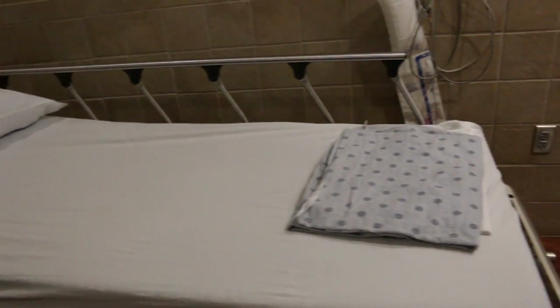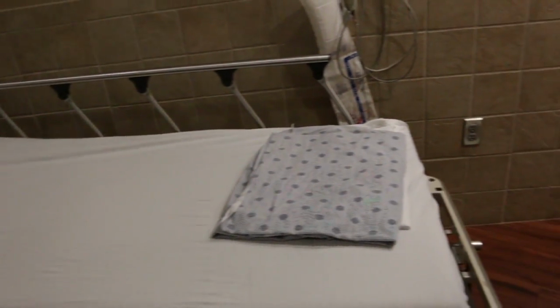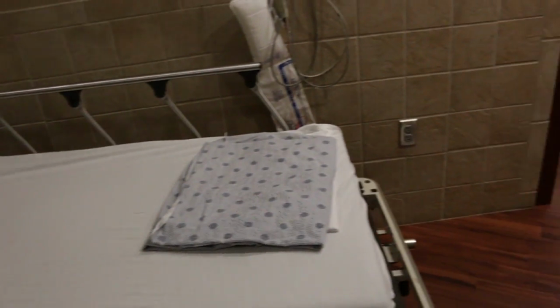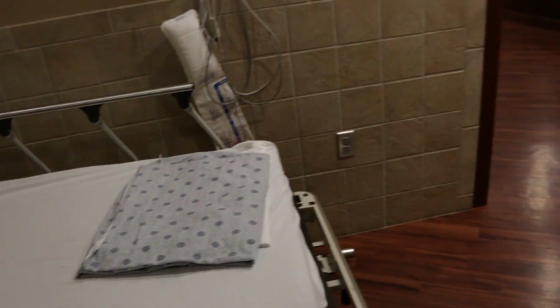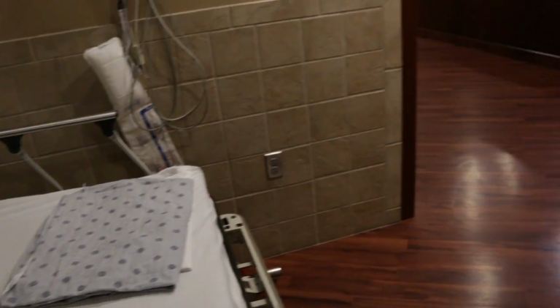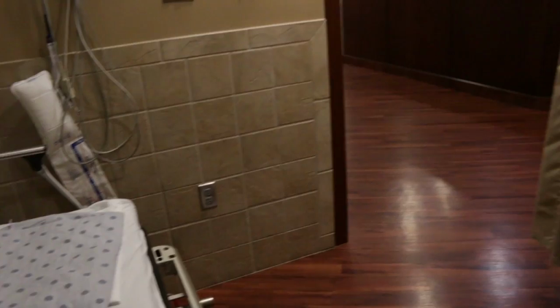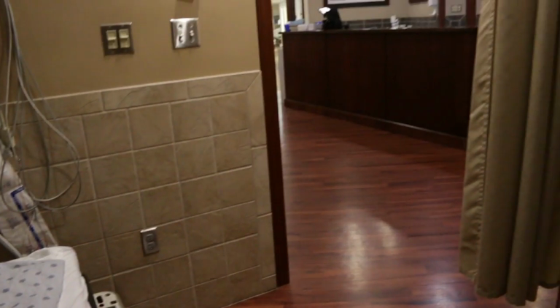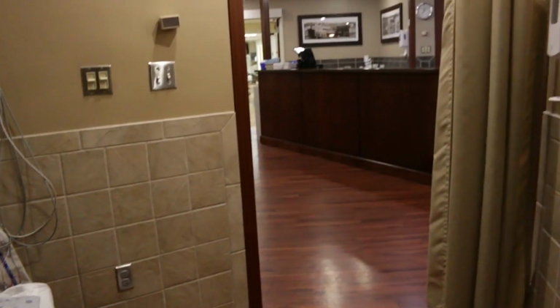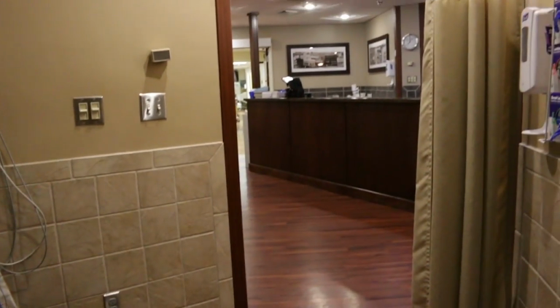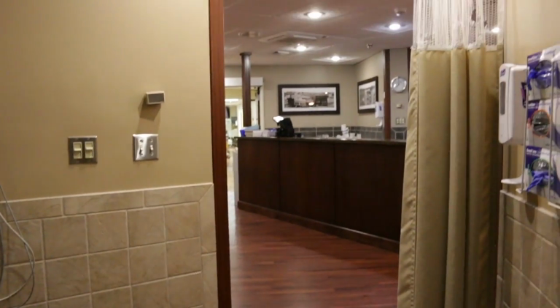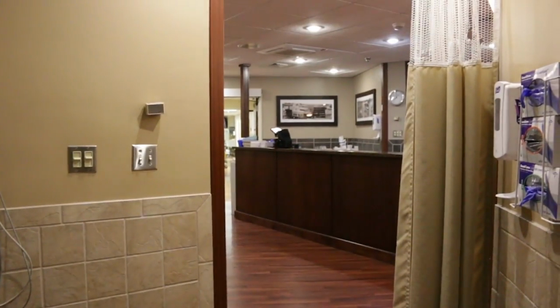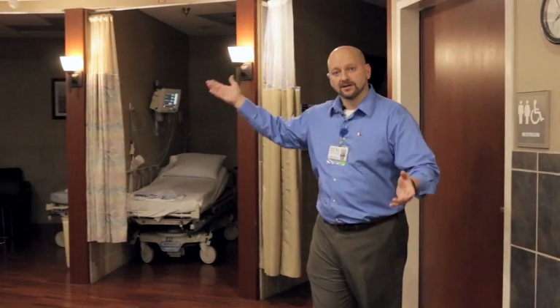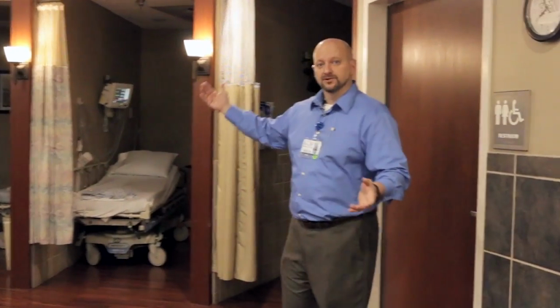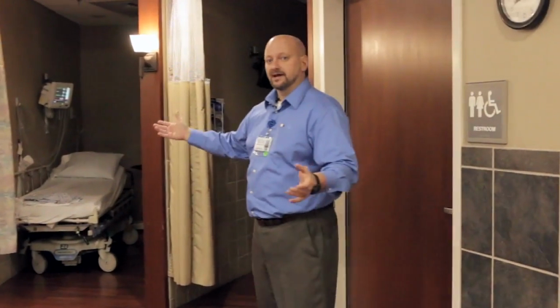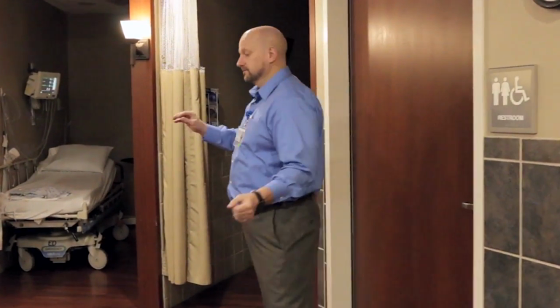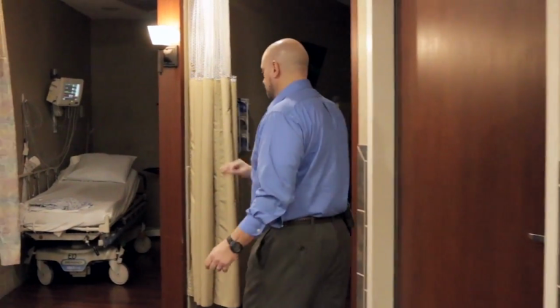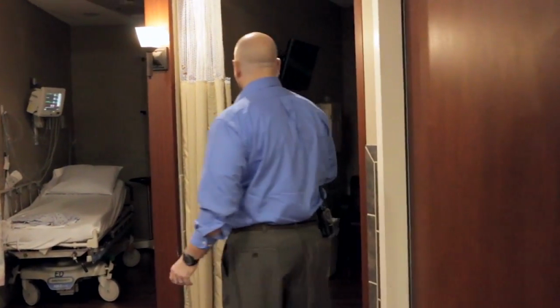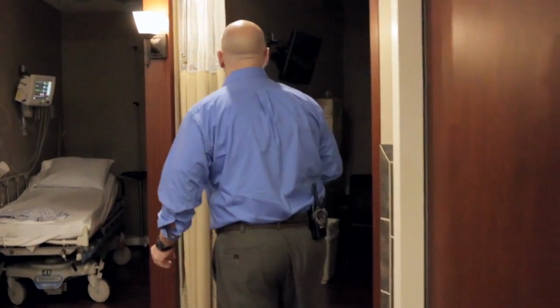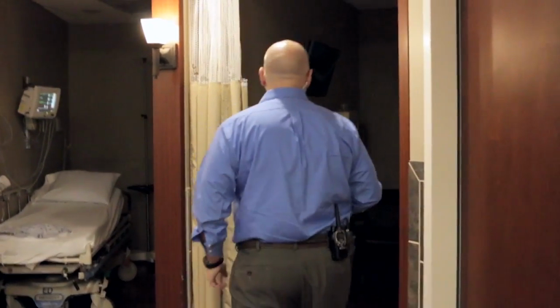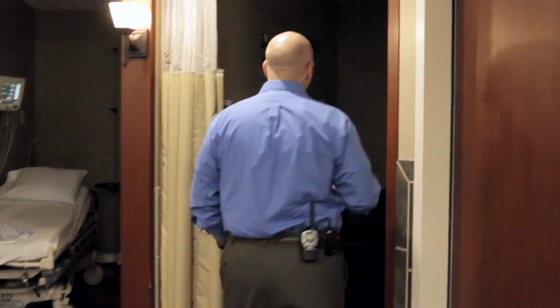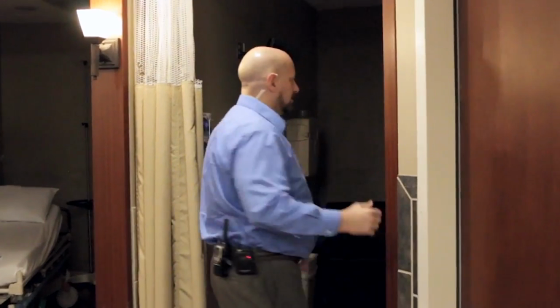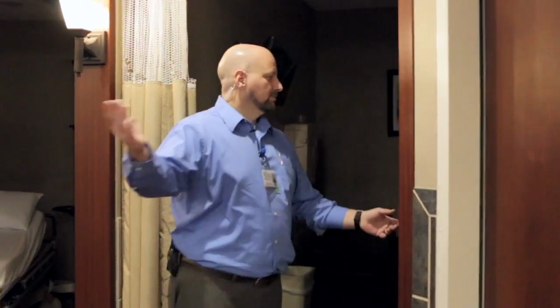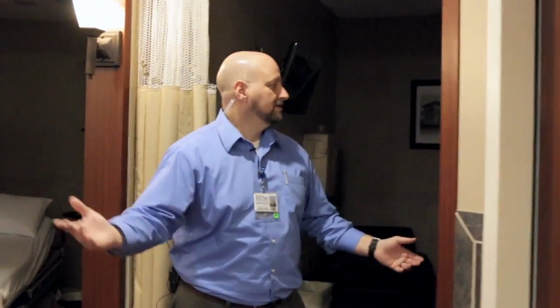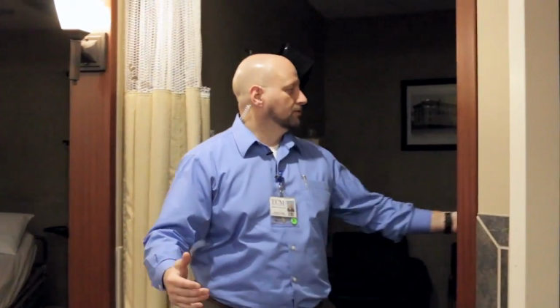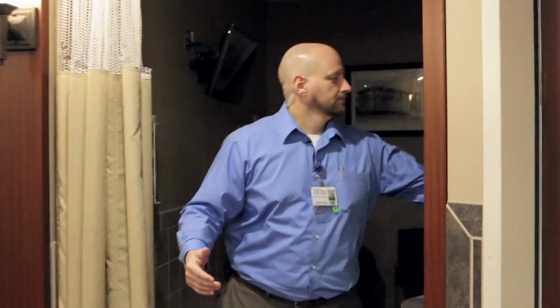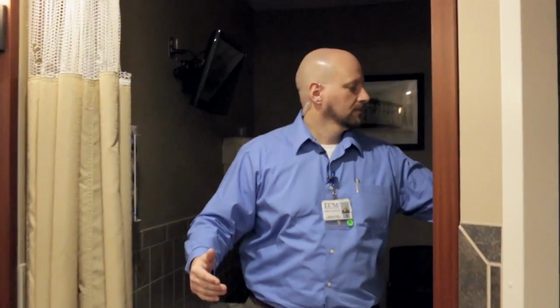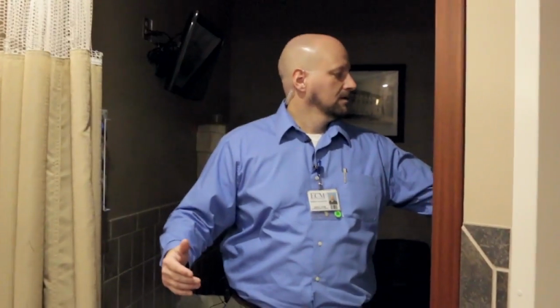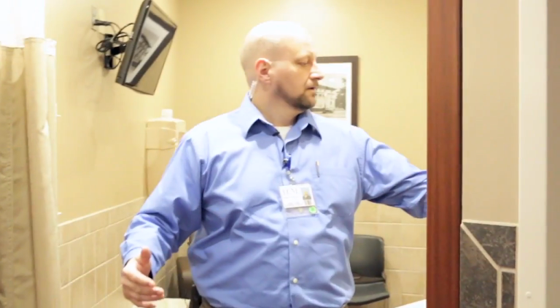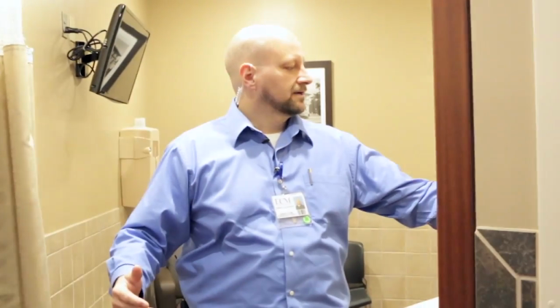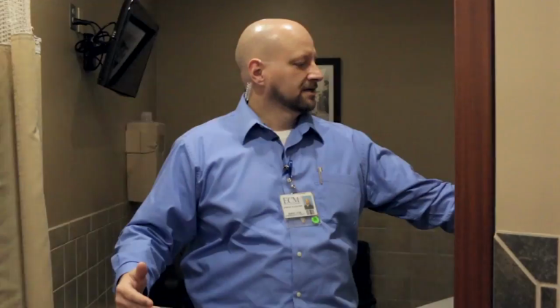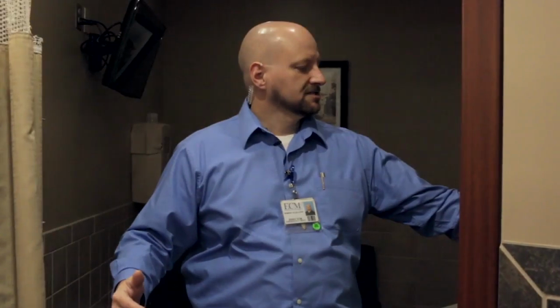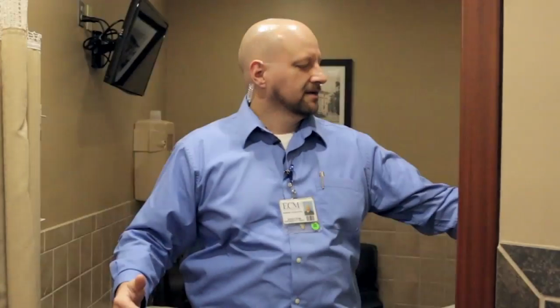We do that in several ways. Our lighting is adjustable — we can turn it up or turn it down to match your needs, not only here but in each room.